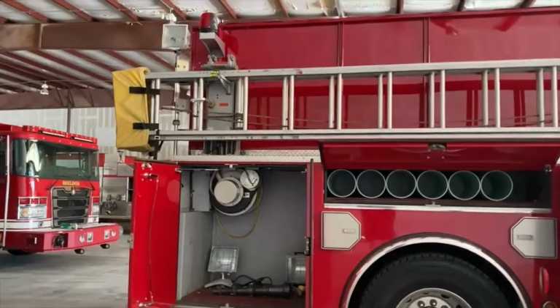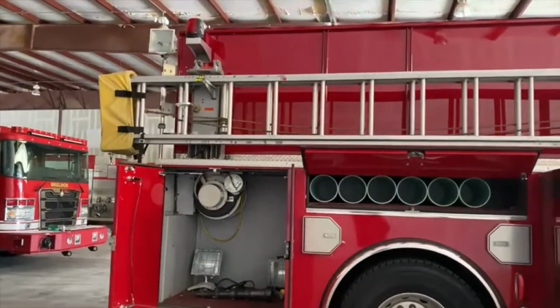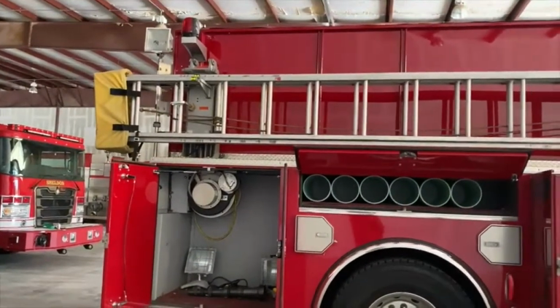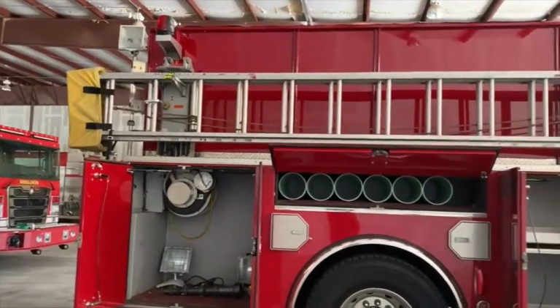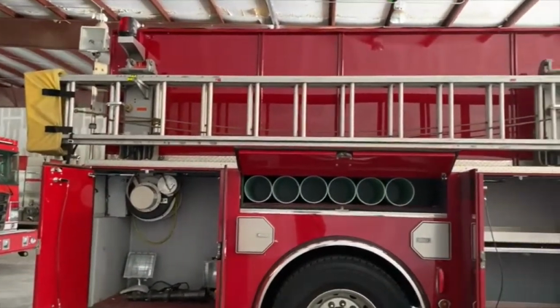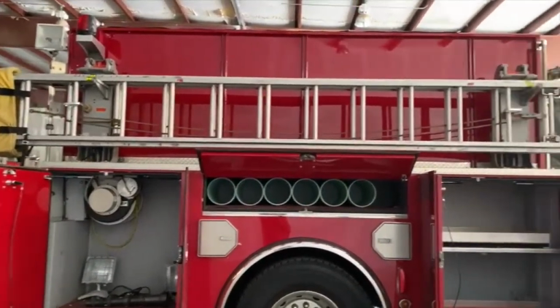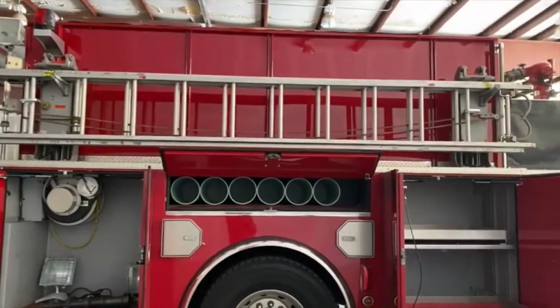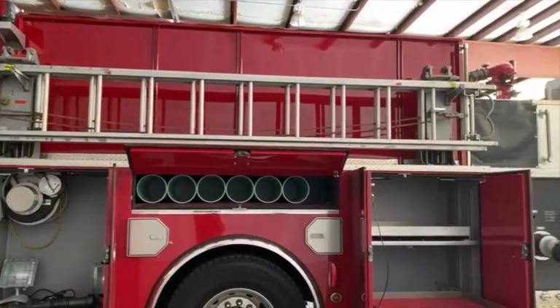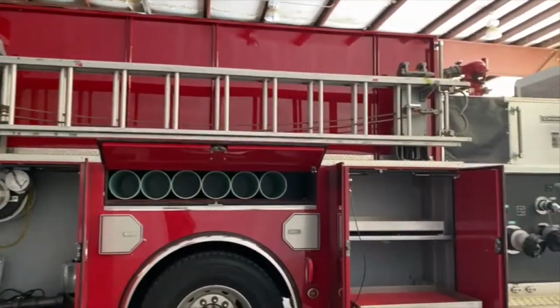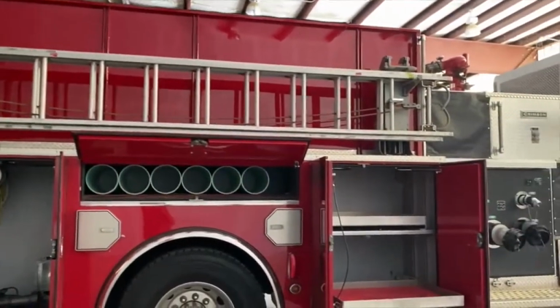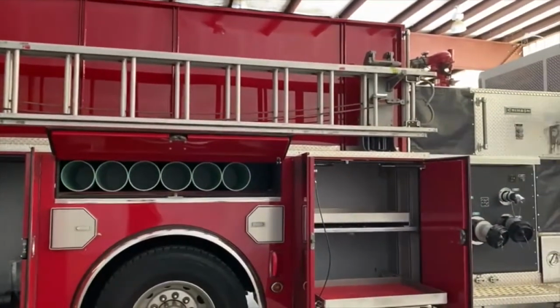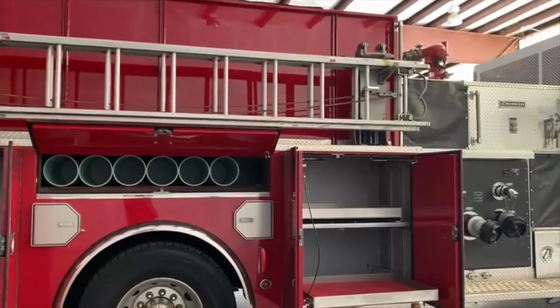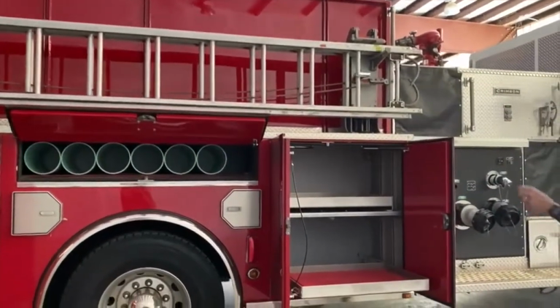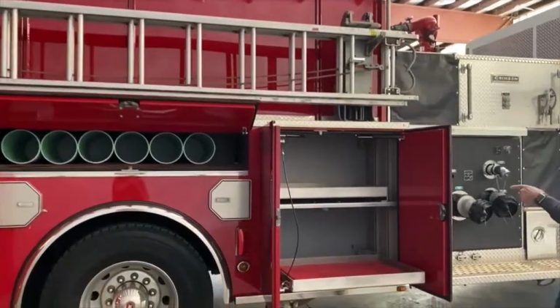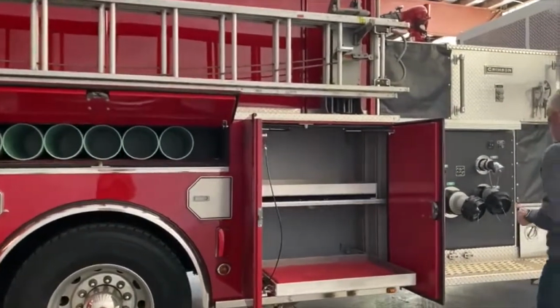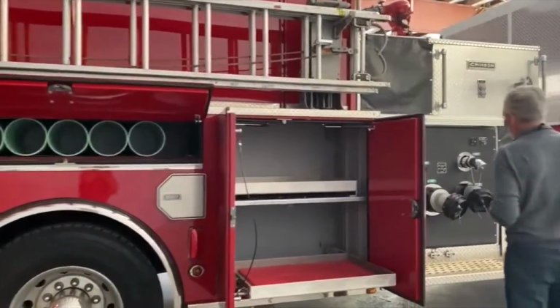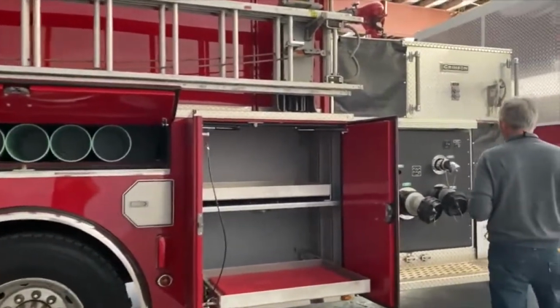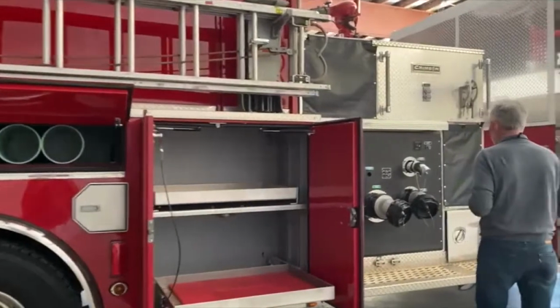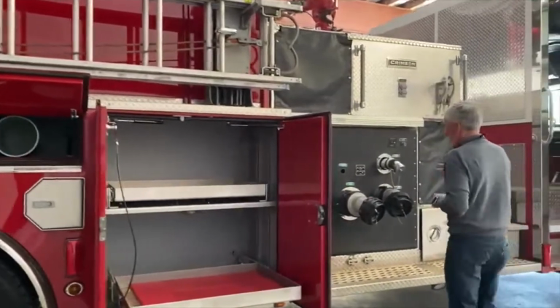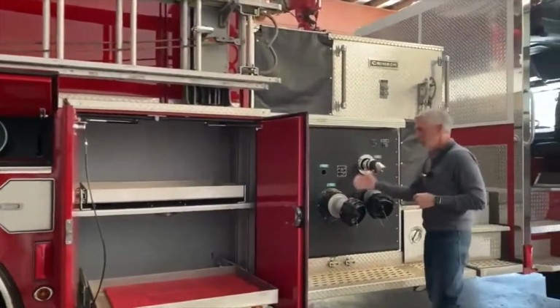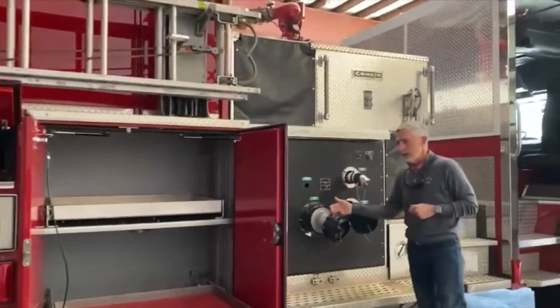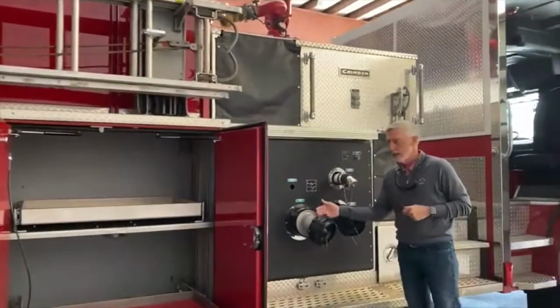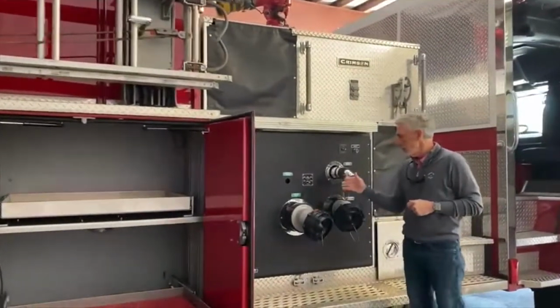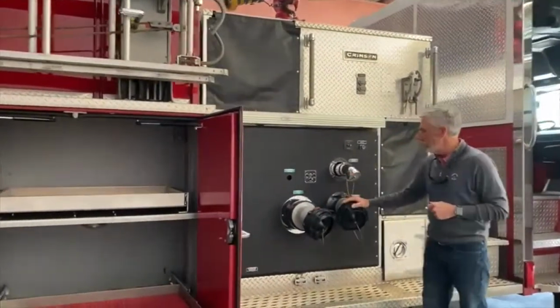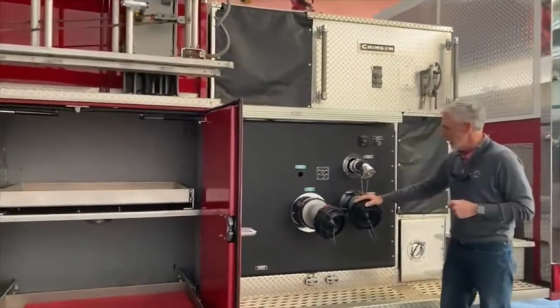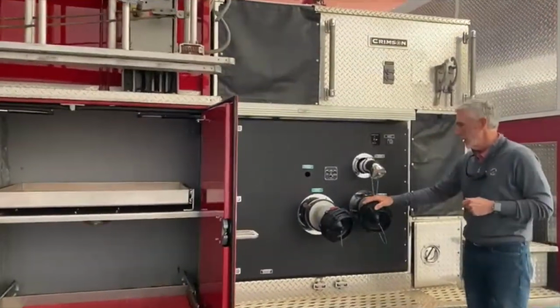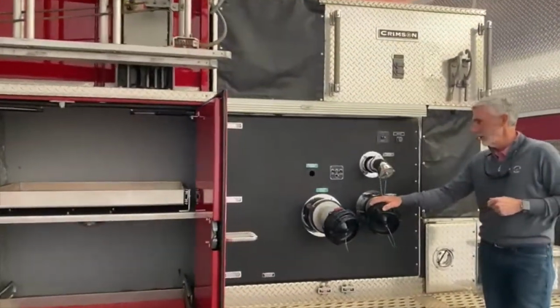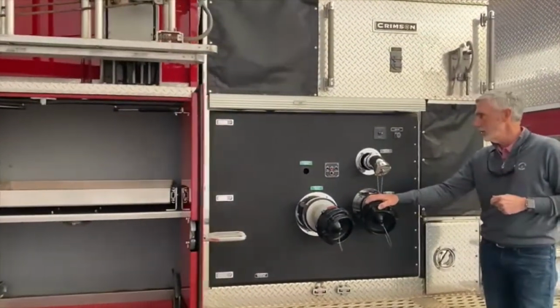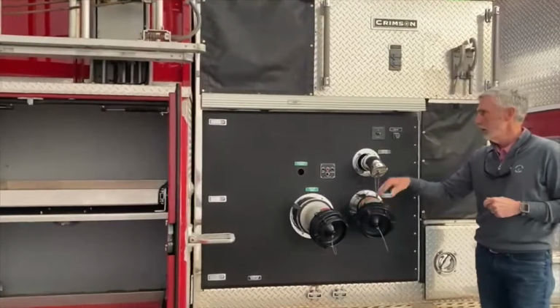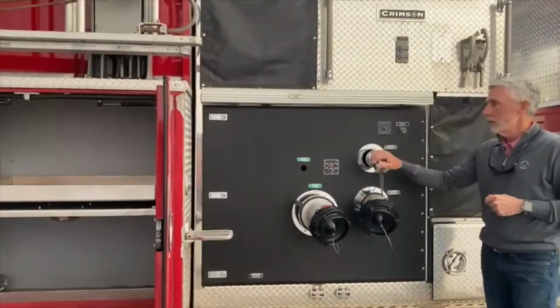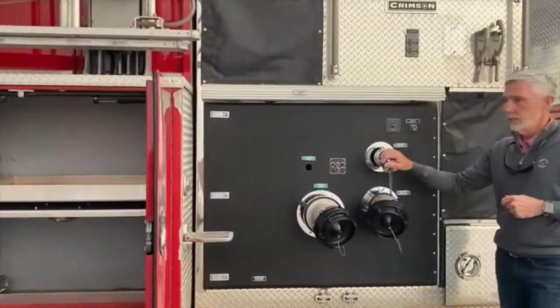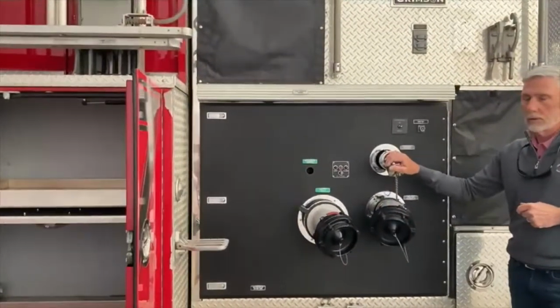We have a Zycomatic ladder rack that carries a 24 and a 14. Additional pull-out trays on this side as well, and as on the other side, we've got the gated intake. We do also have an LDH and a two and a half inch discharge.